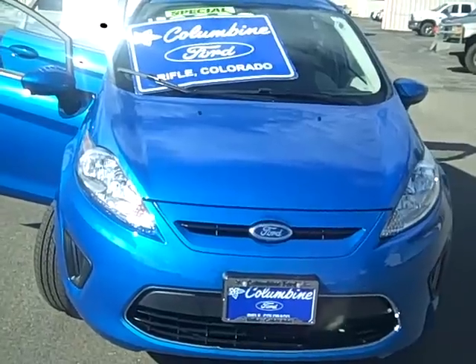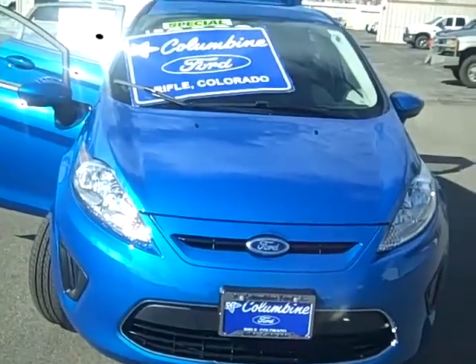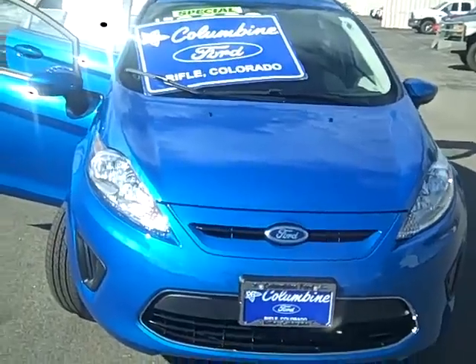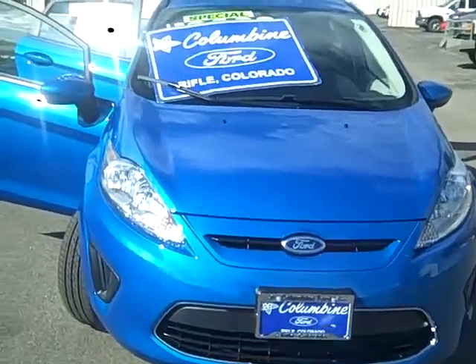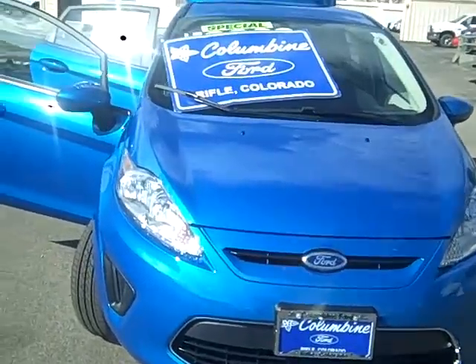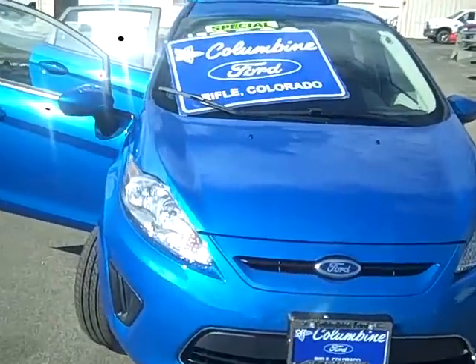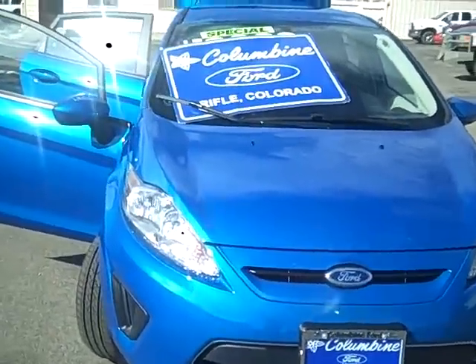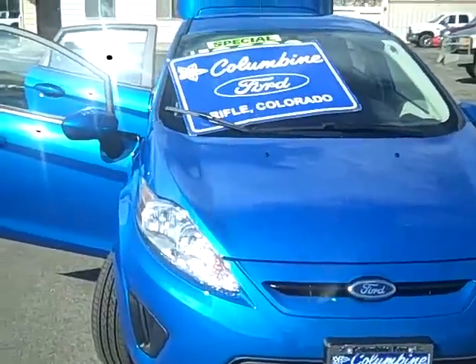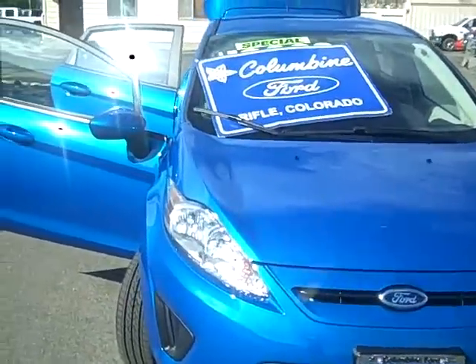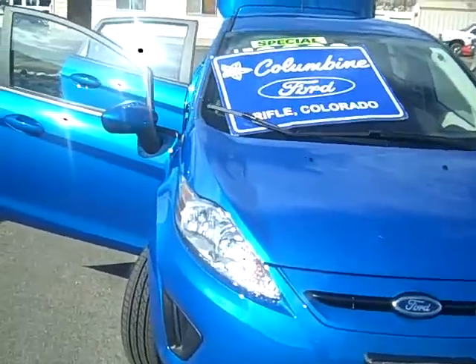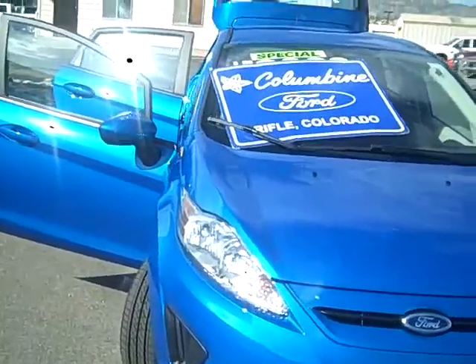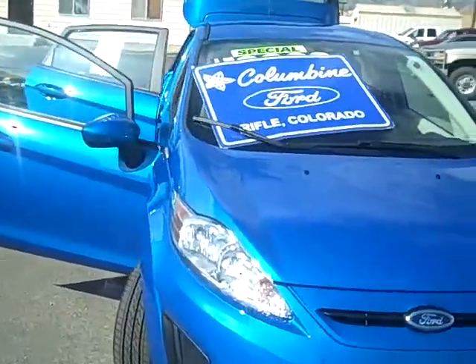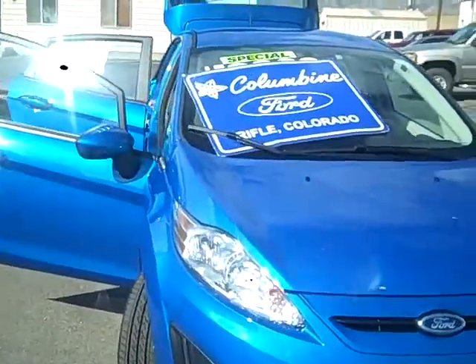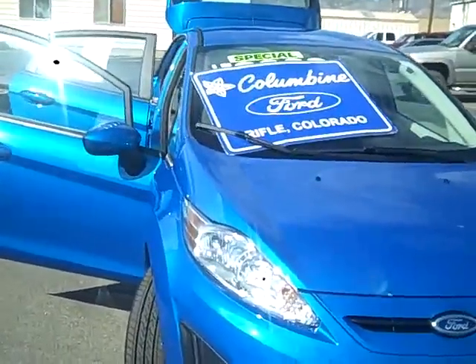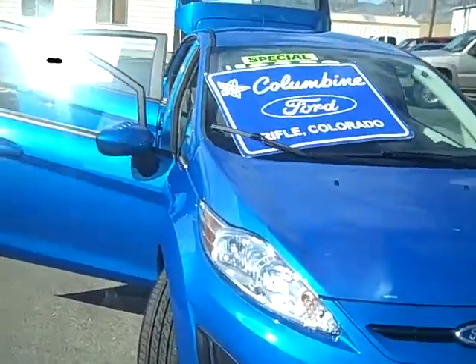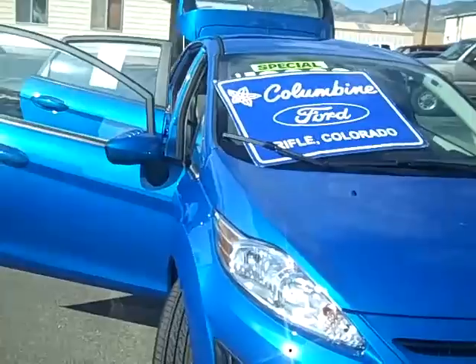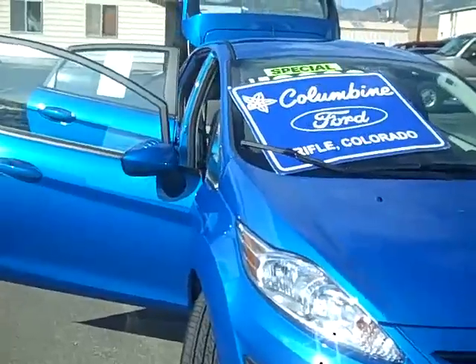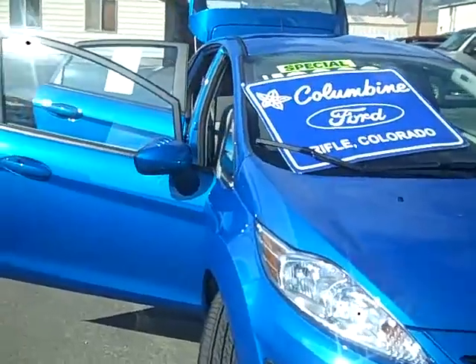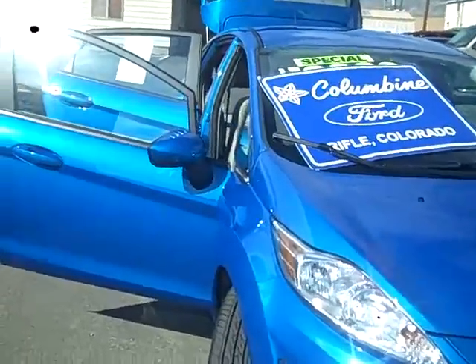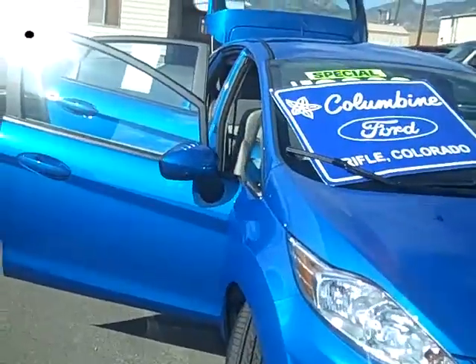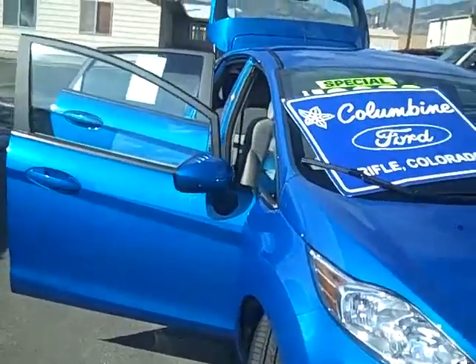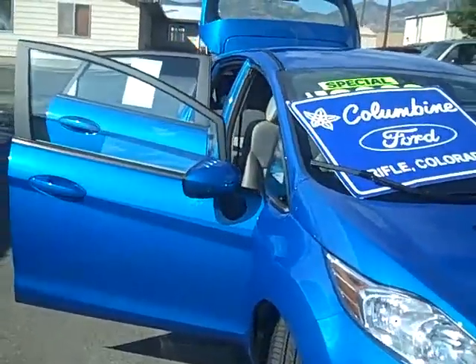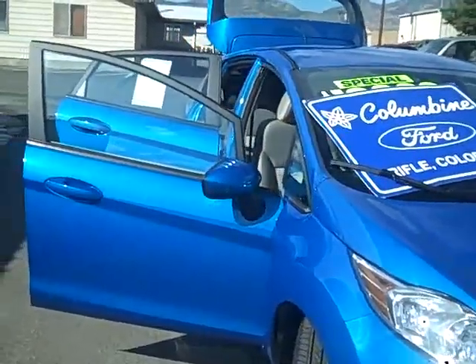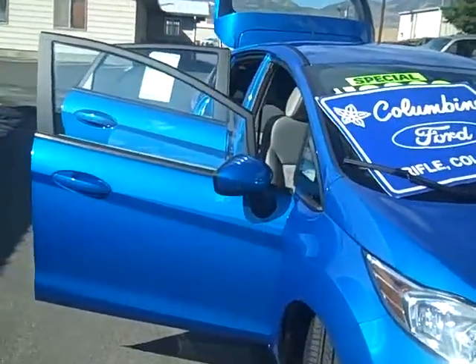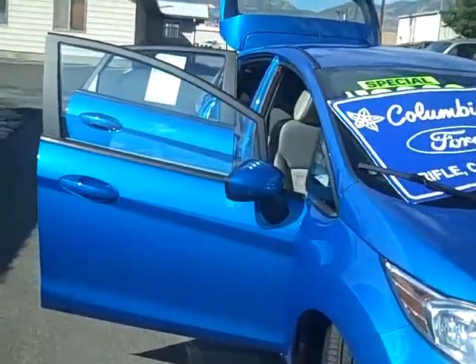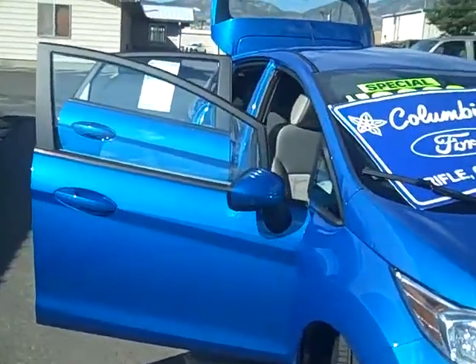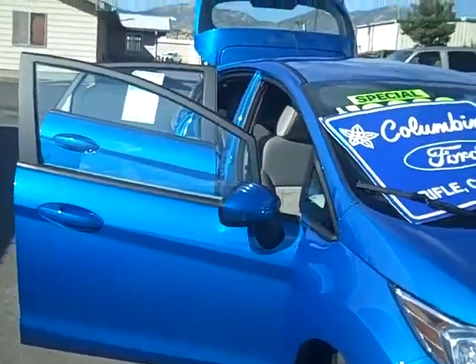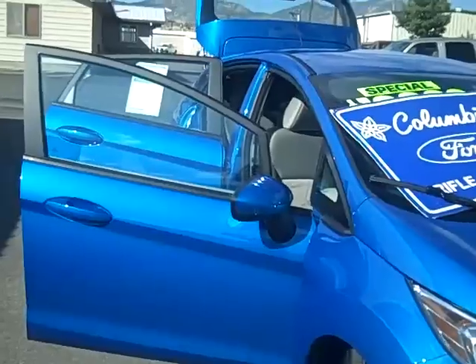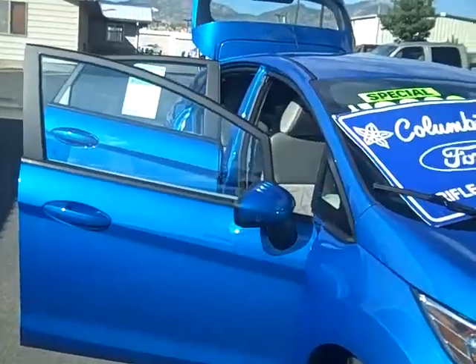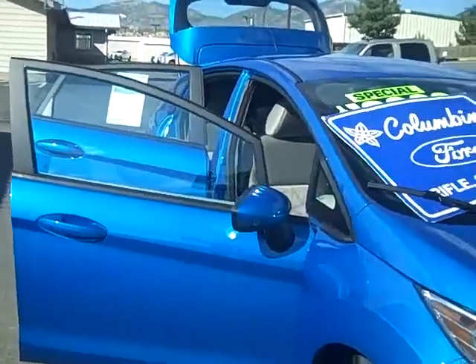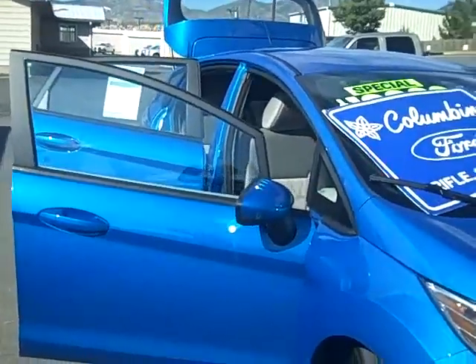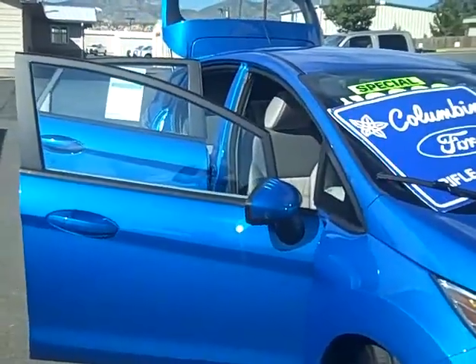Hi and welcome to Columbine Ford in Rifle, Colorado. Thanks for taking your time to watch our video today. I'm going to show you a brand new 2012 Ford Fiesta.